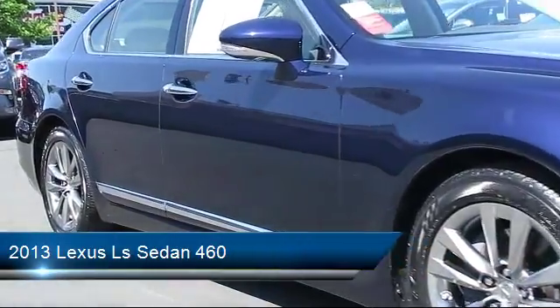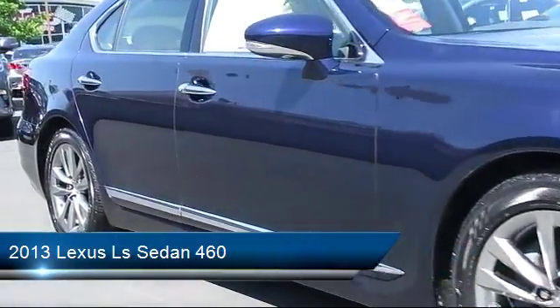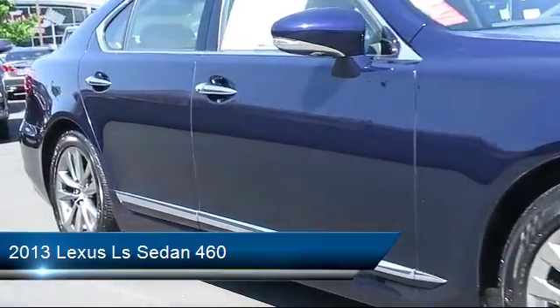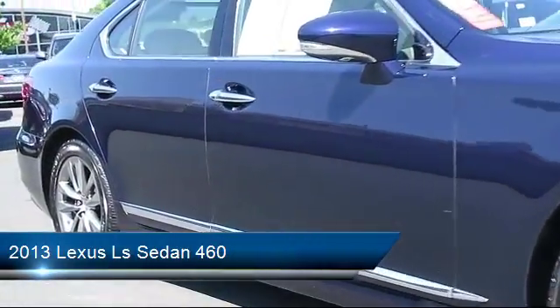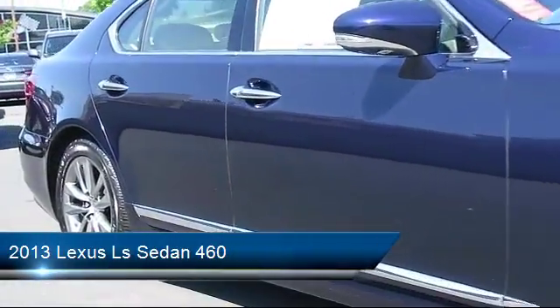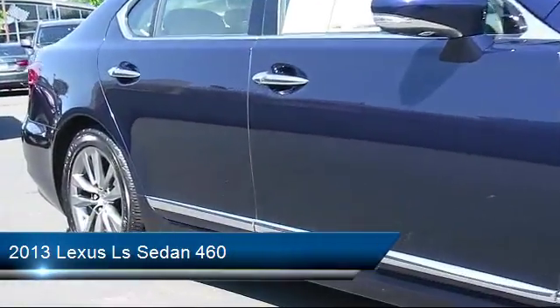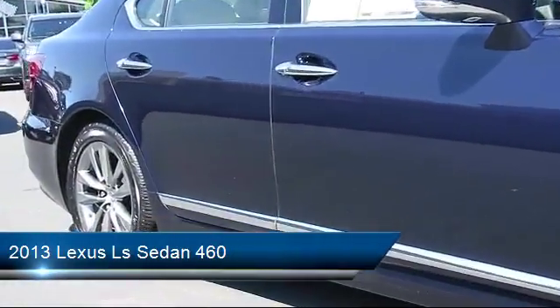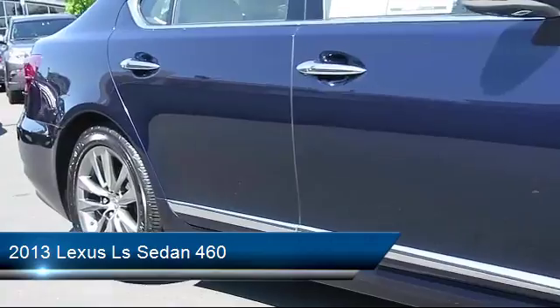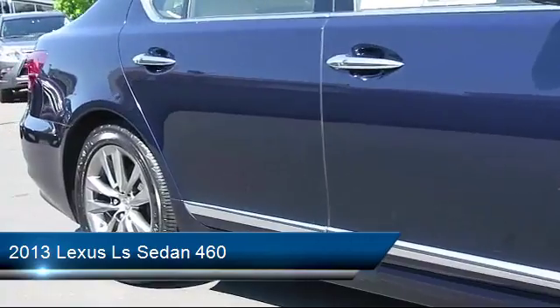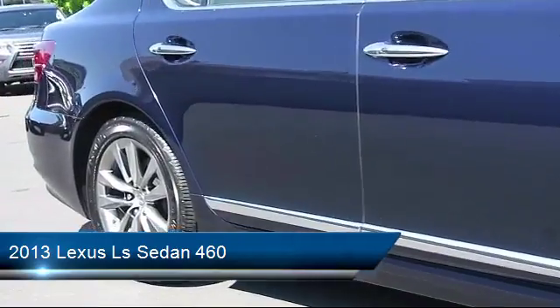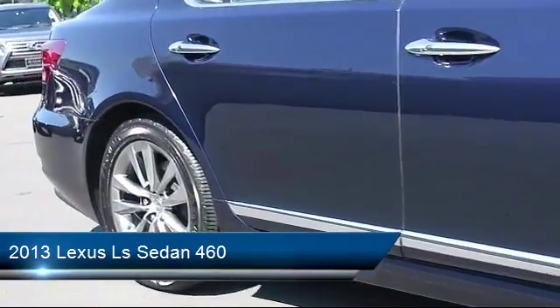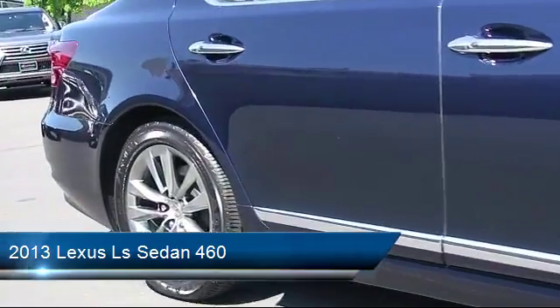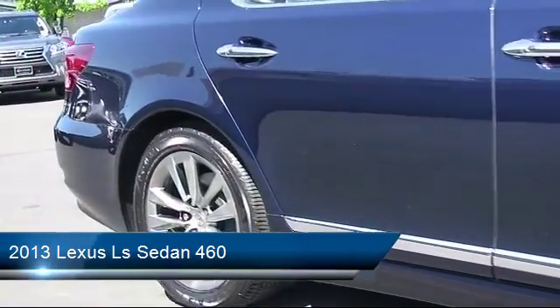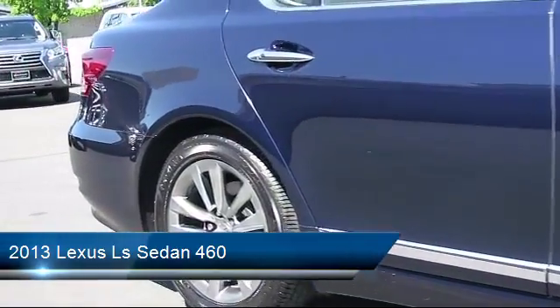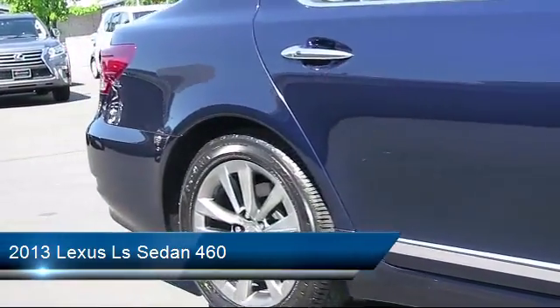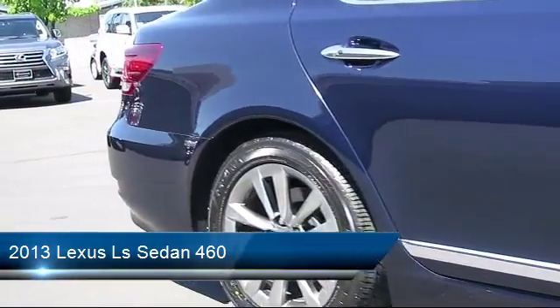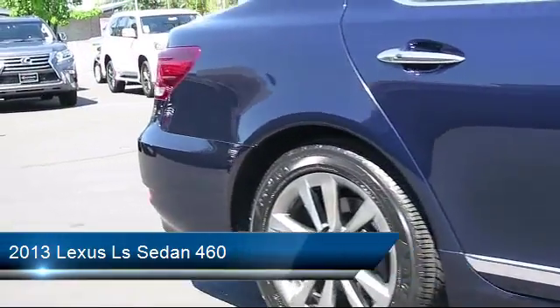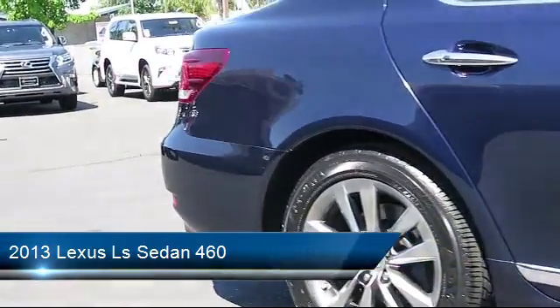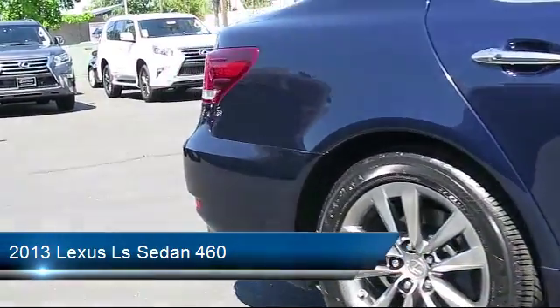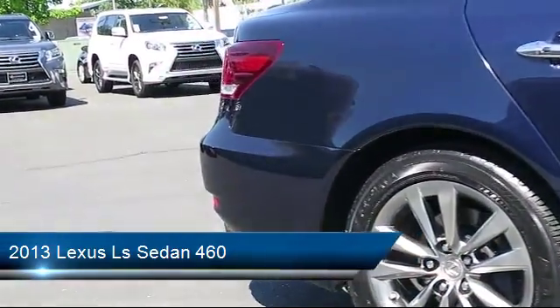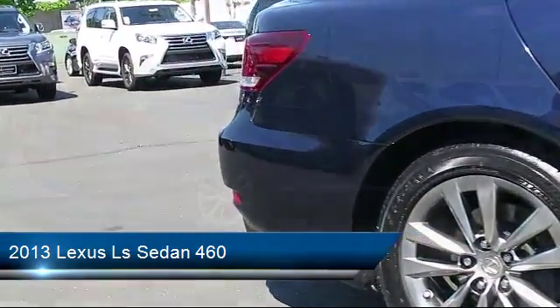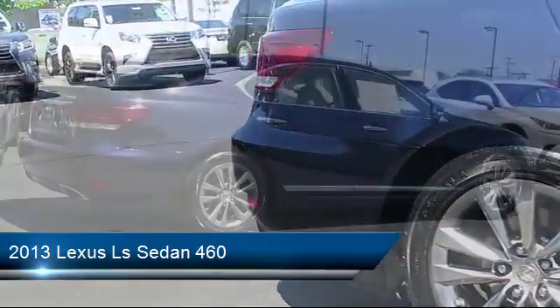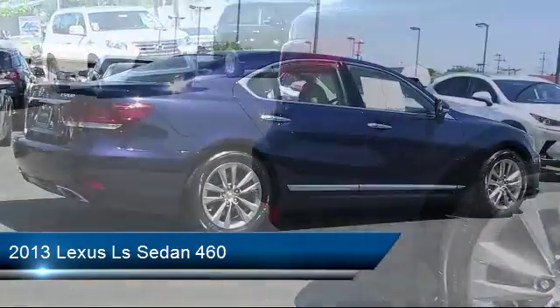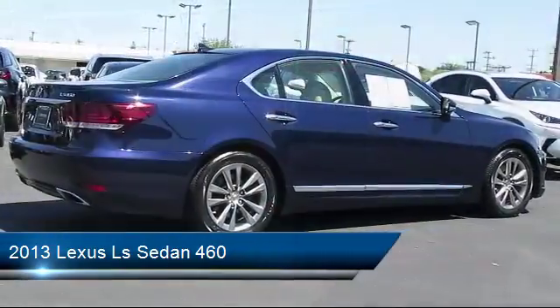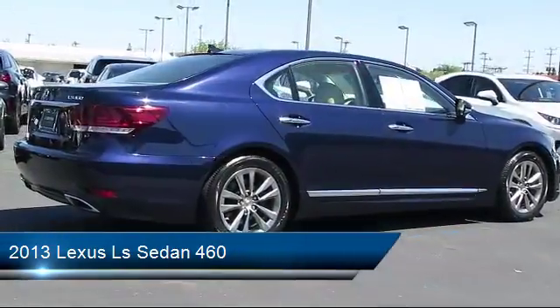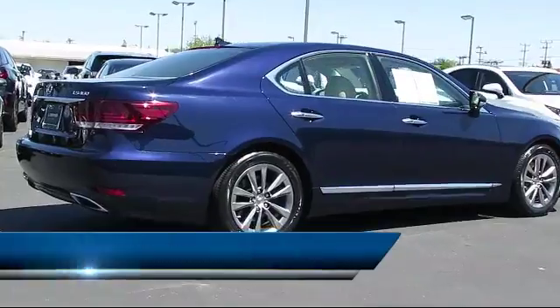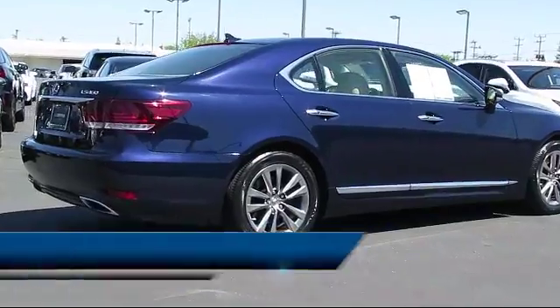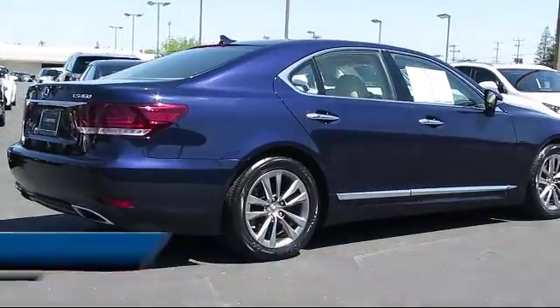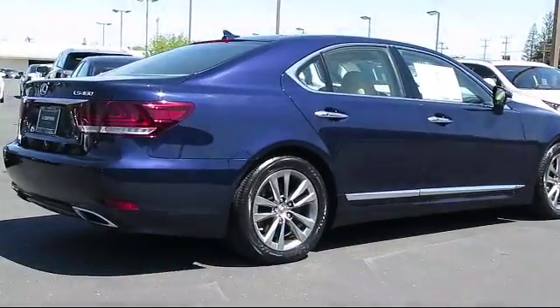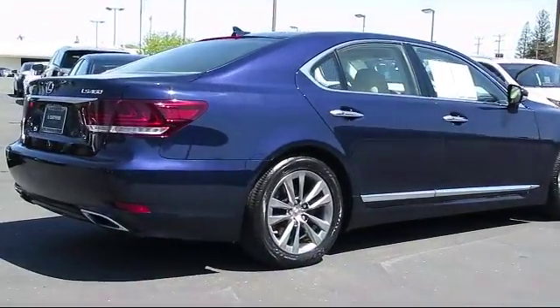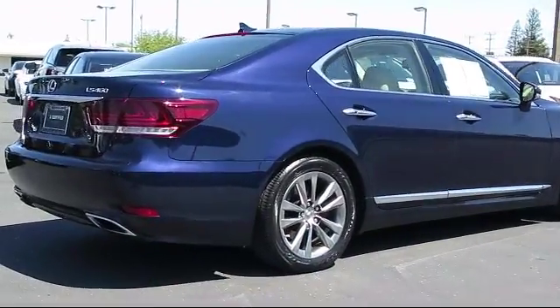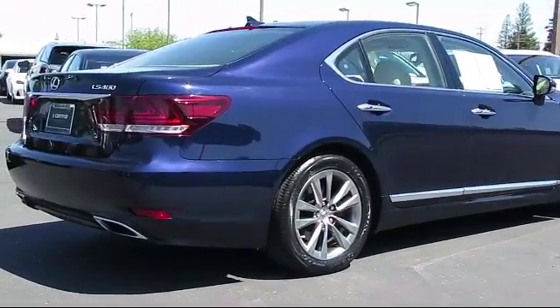Also featured are a moonroof, keyless entry, air conditioning, traction control, fog lights, and power windows, and it has less than 45,000 miles on the odometer.